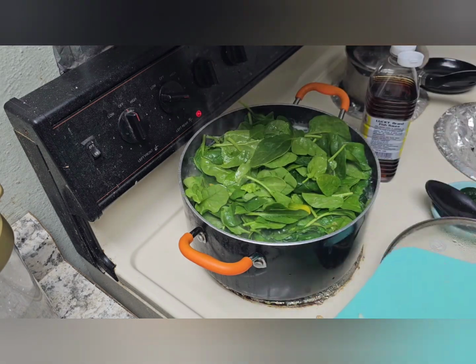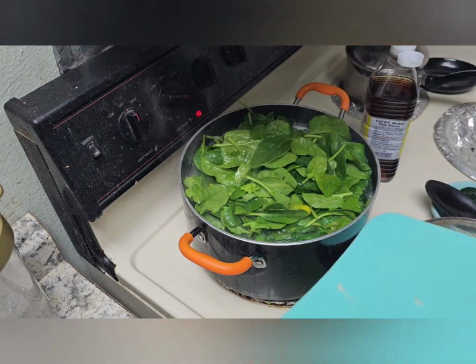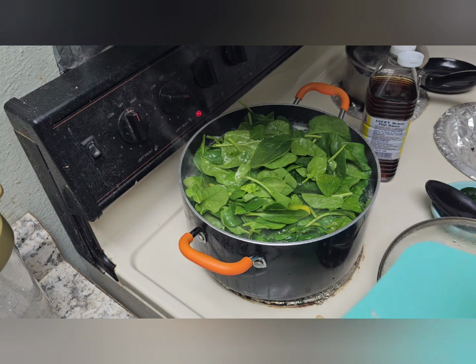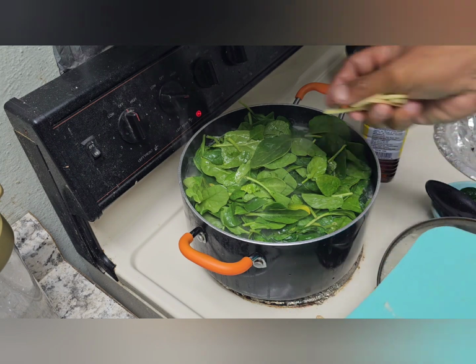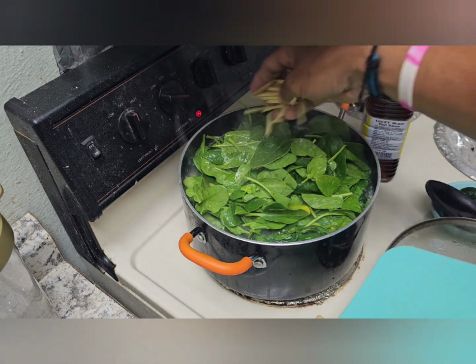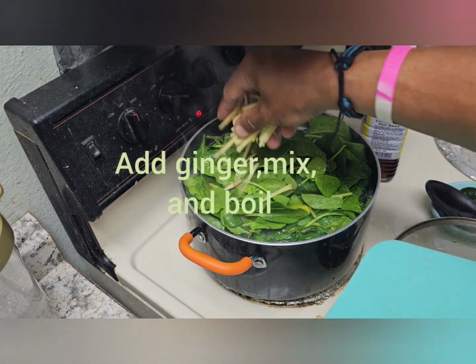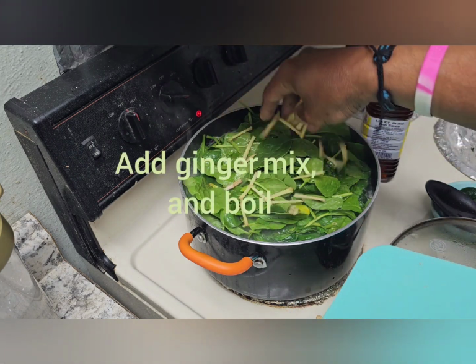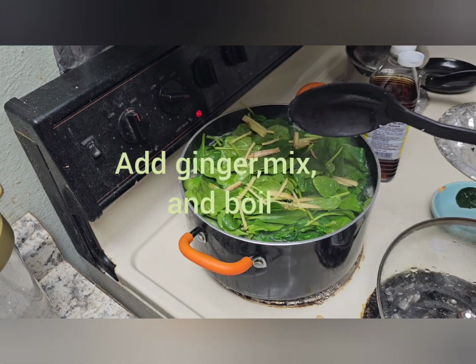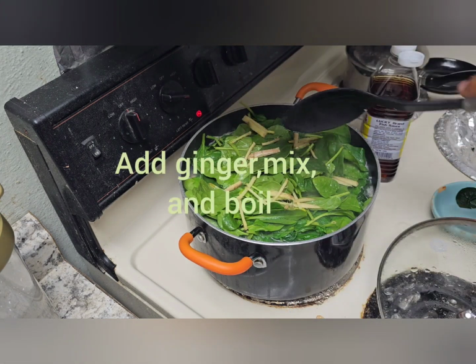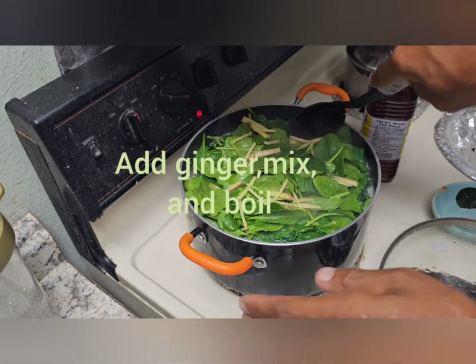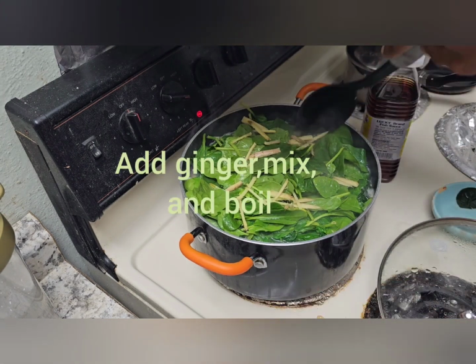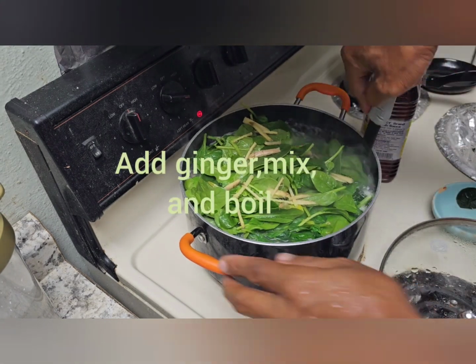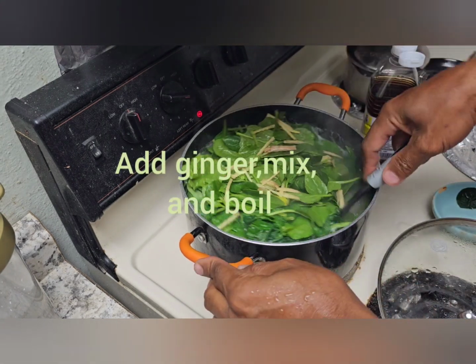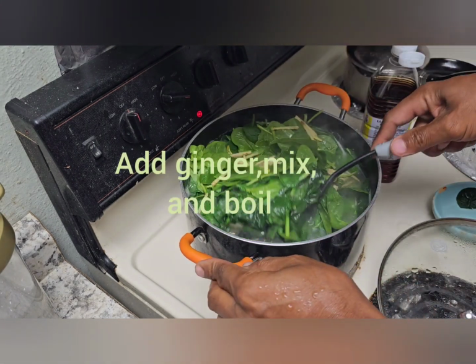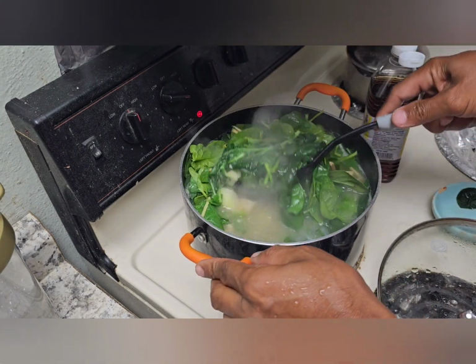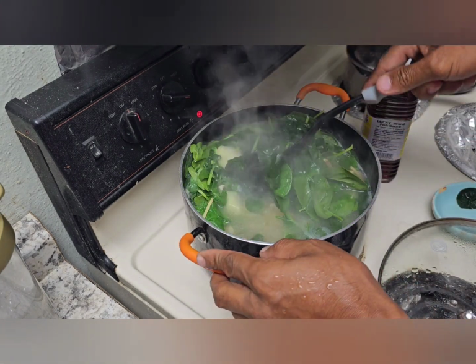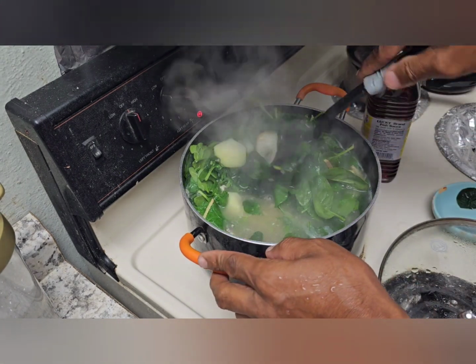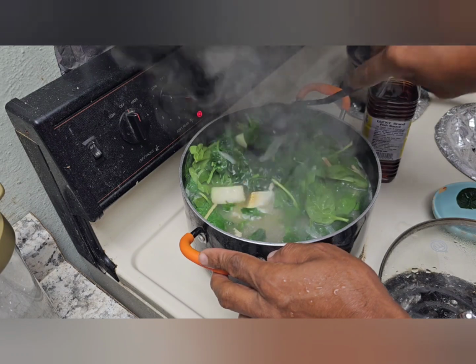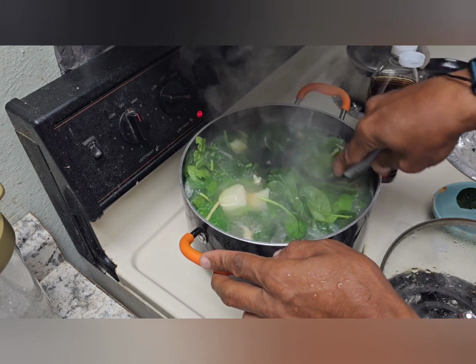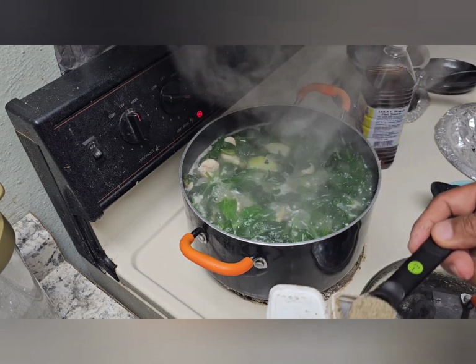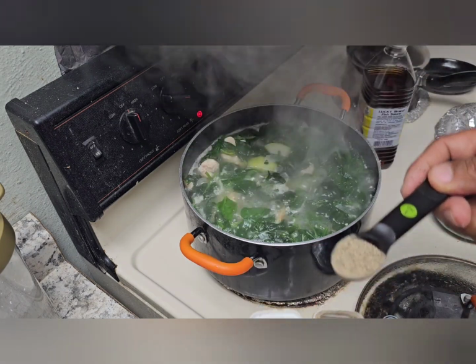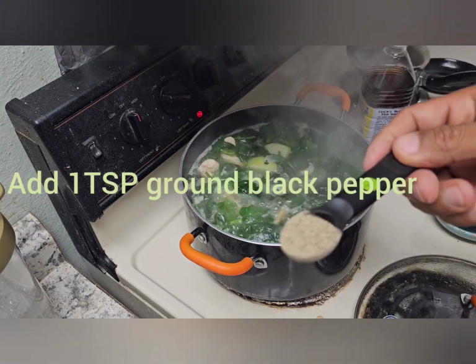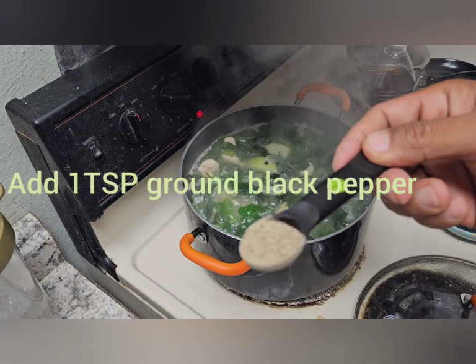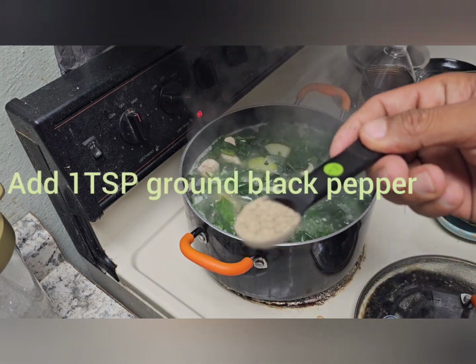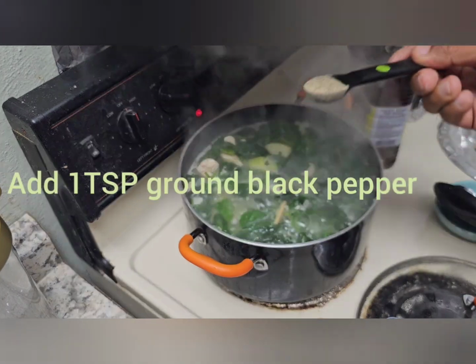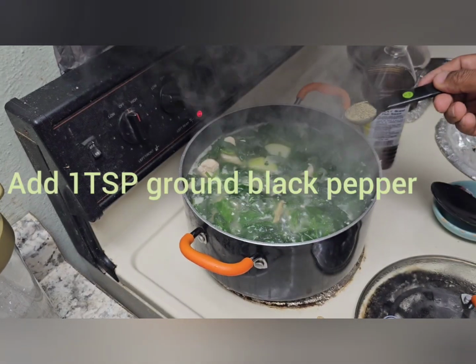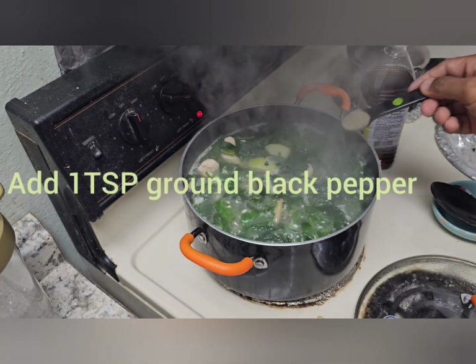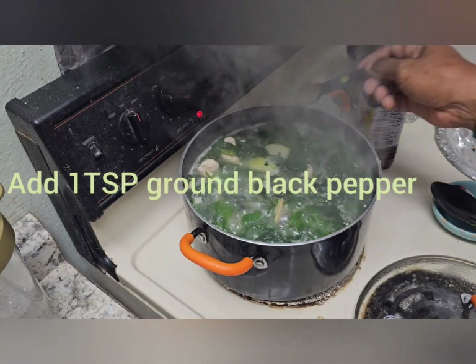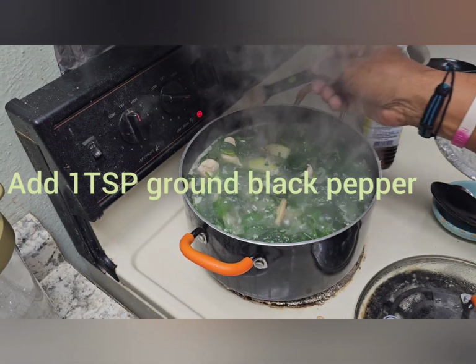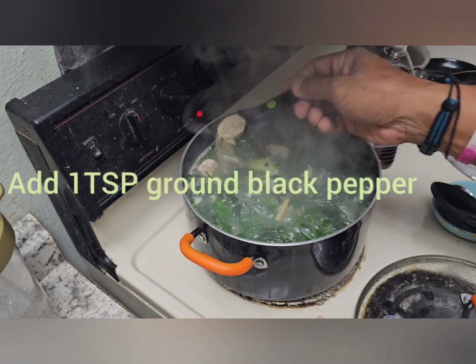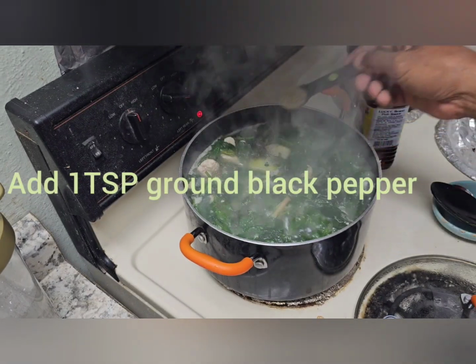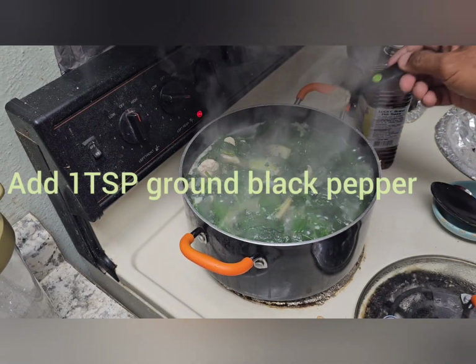And then add the ginger. One teaspoon of black pepper.